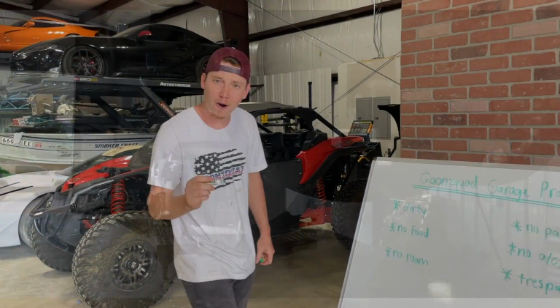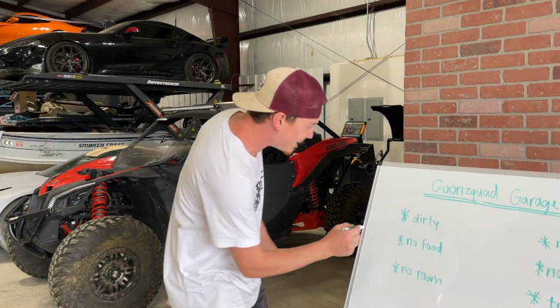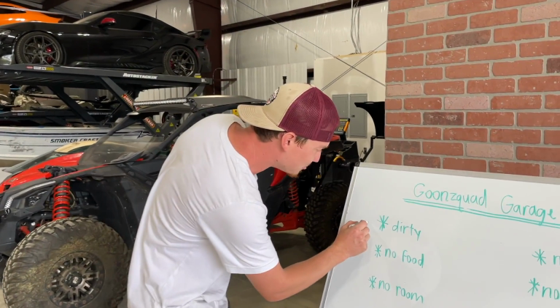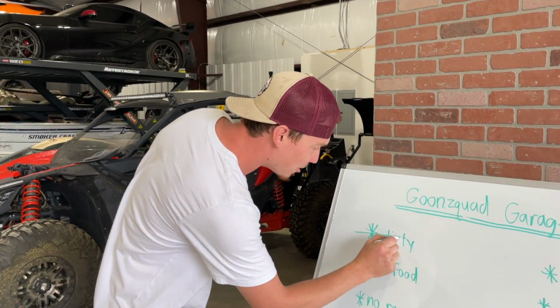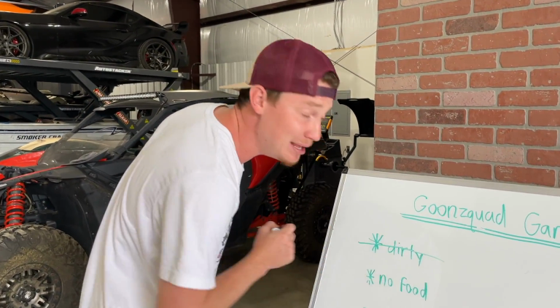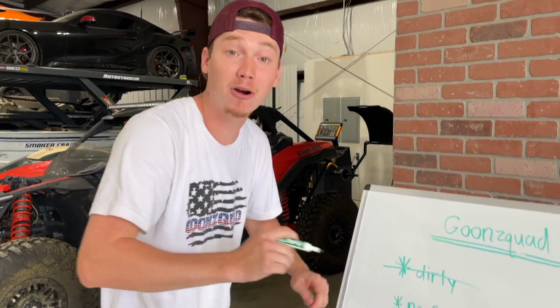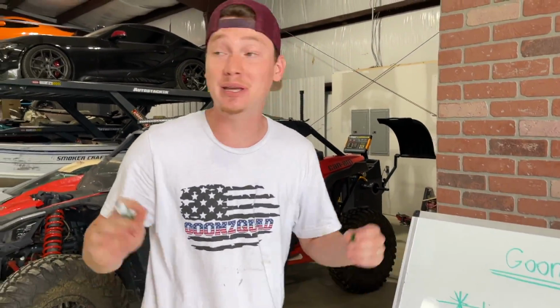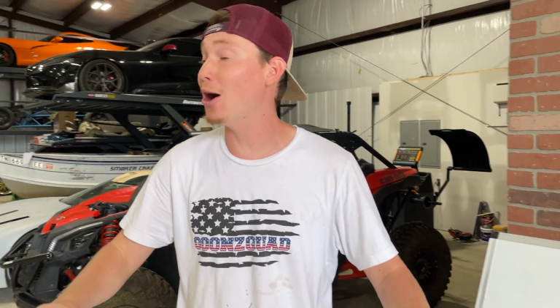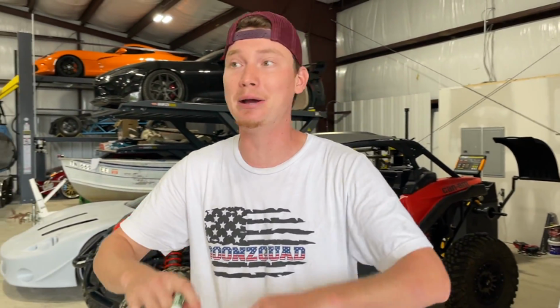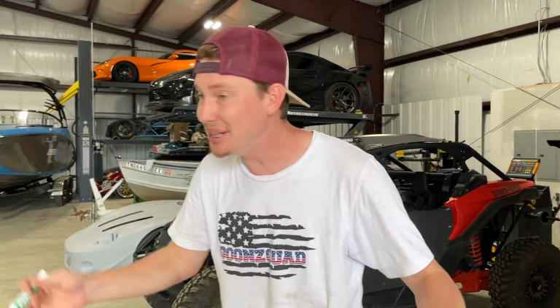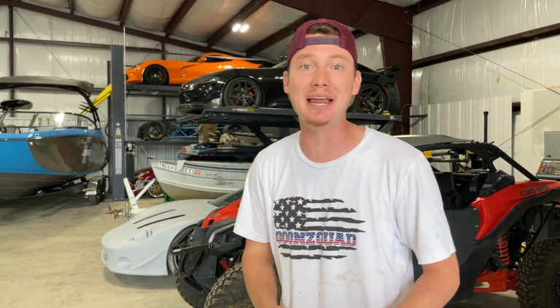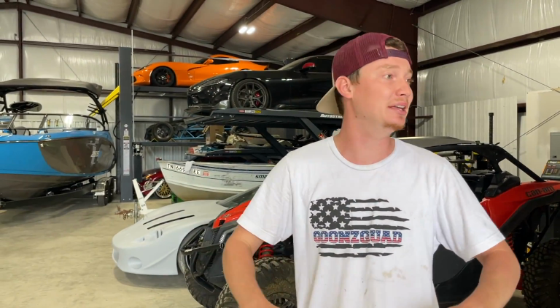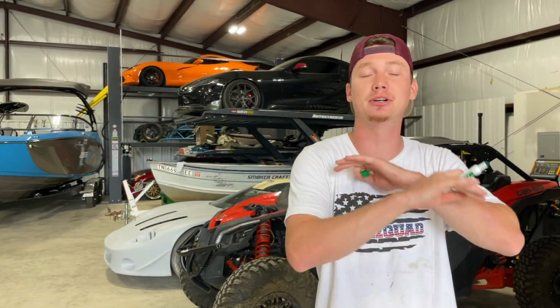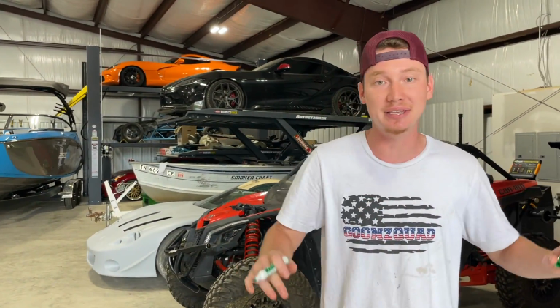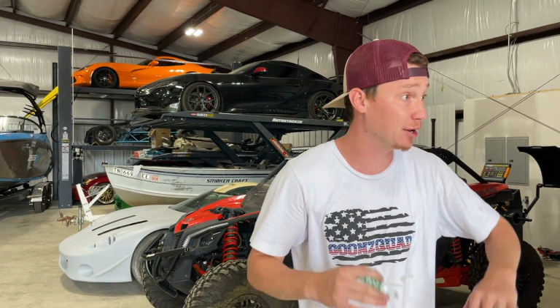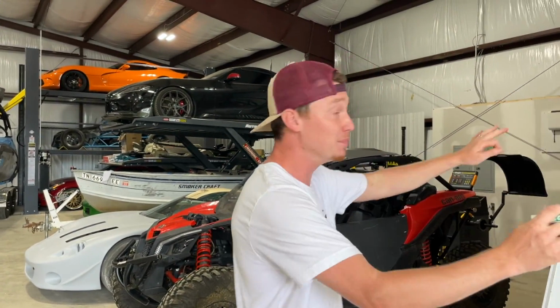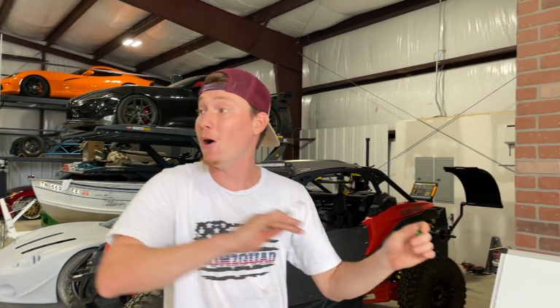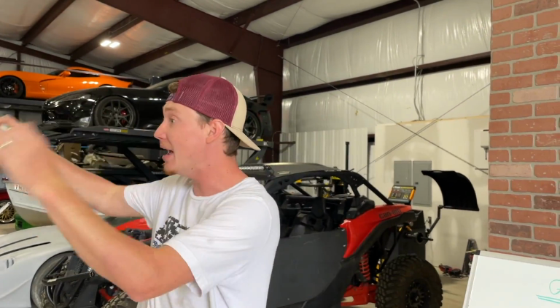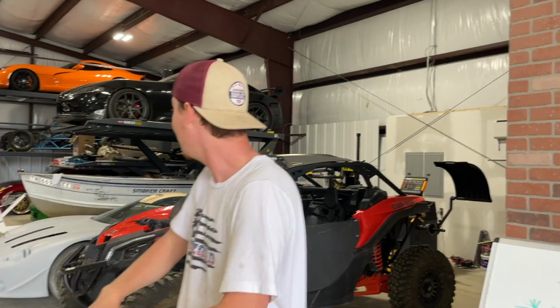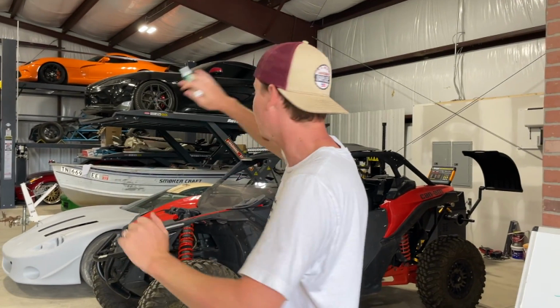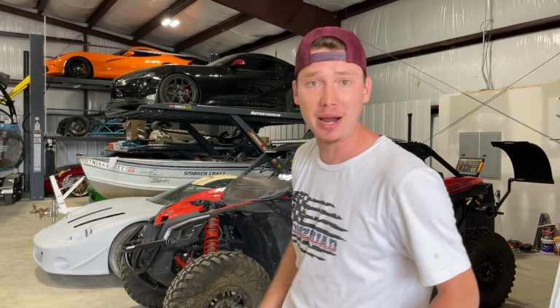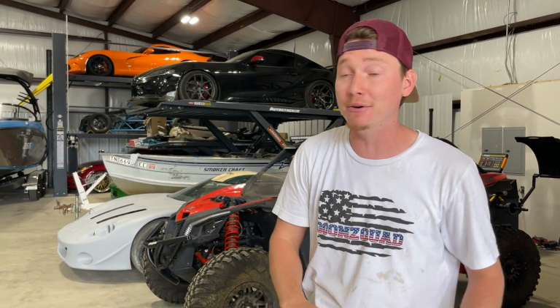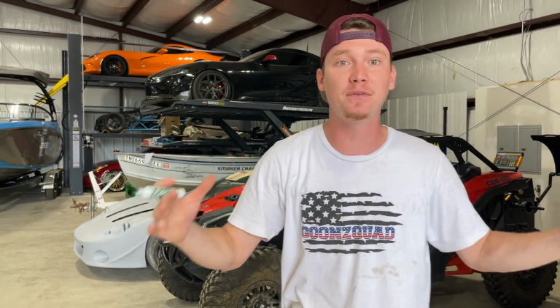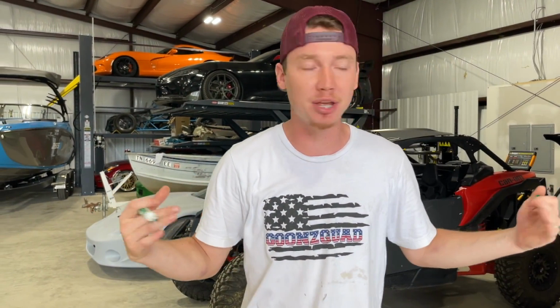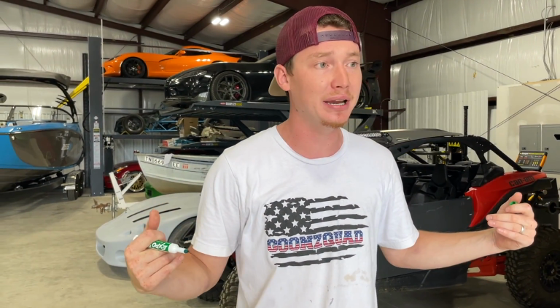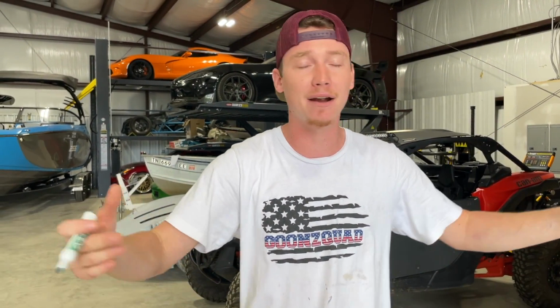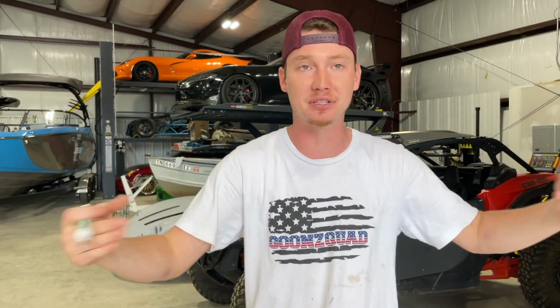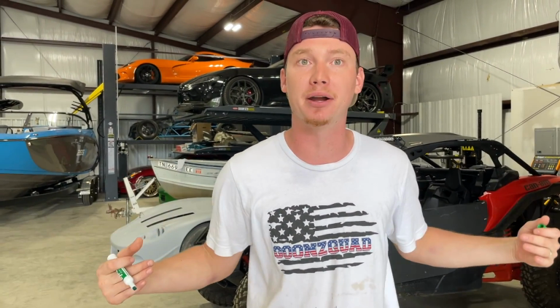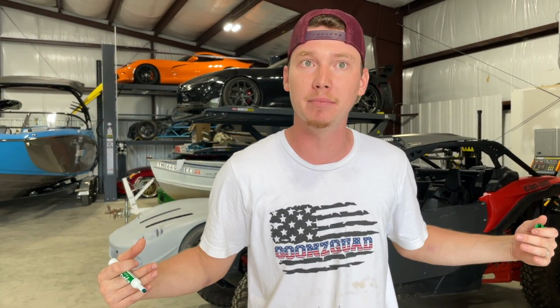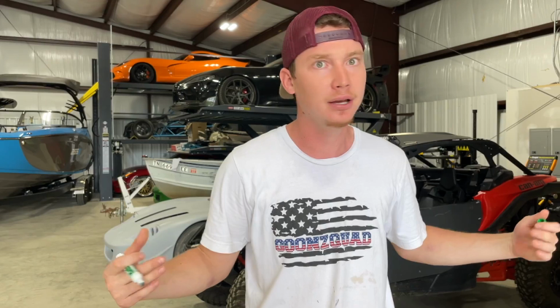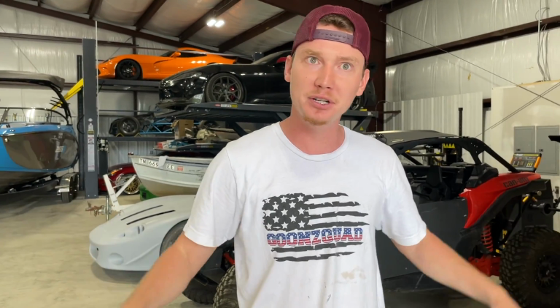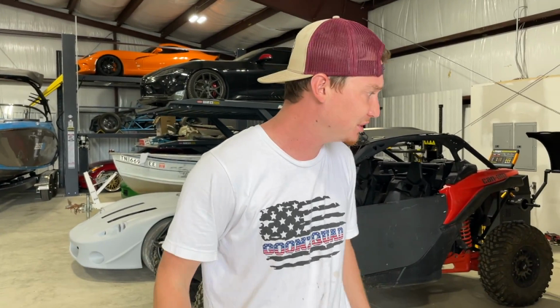All righty guys, so that dirty issue can get marked off because the shop got completely cleaned out — it just looks amazing out here. From this wall to that wall and all the way around, it's finally breathable in here. The airflow is a lot better. Yes sir, it just feels good.